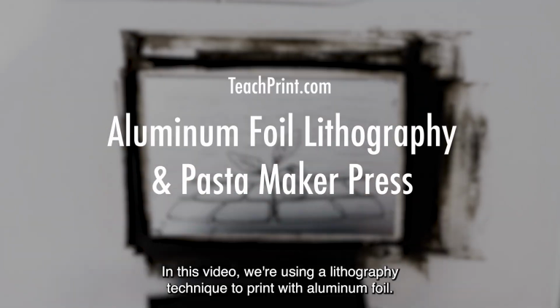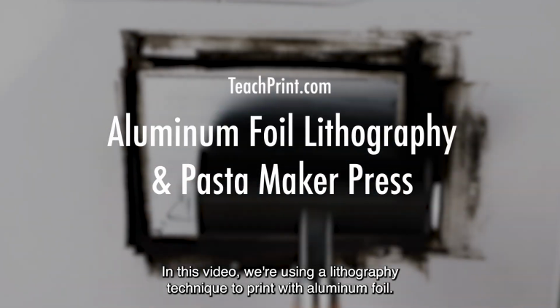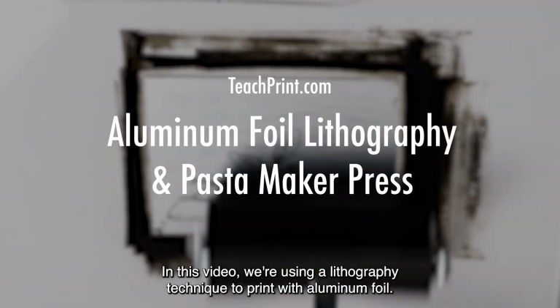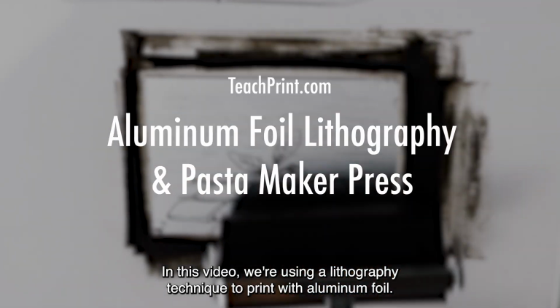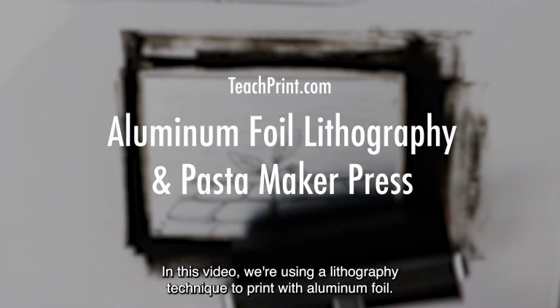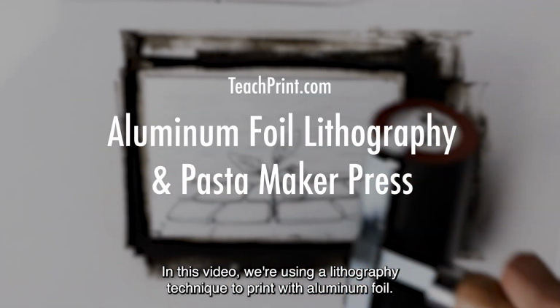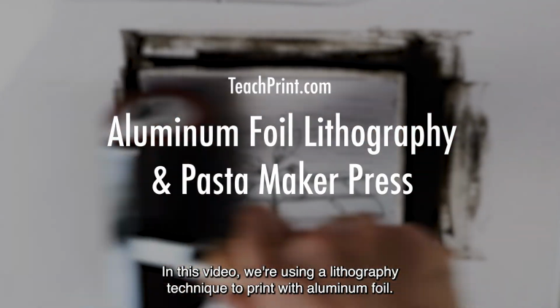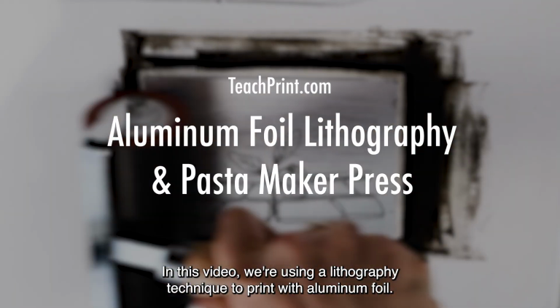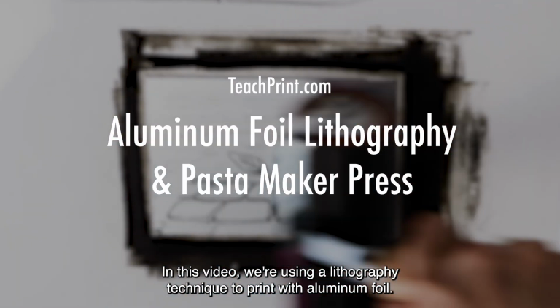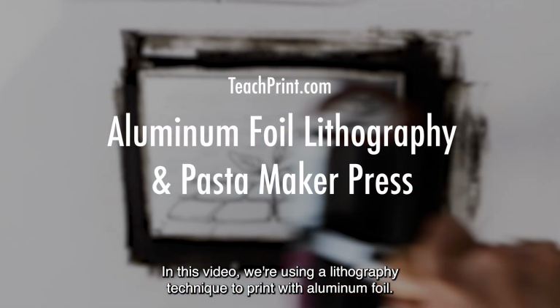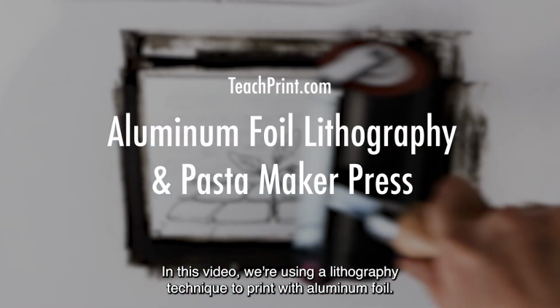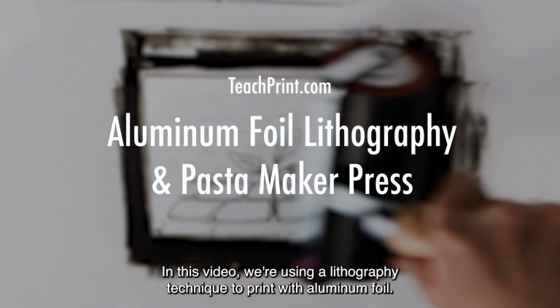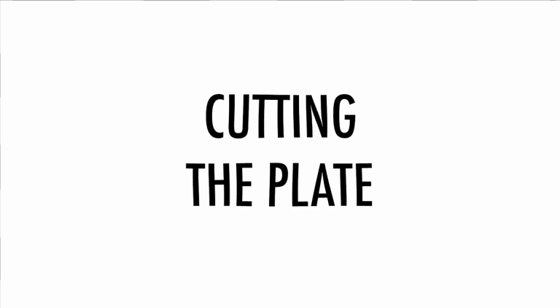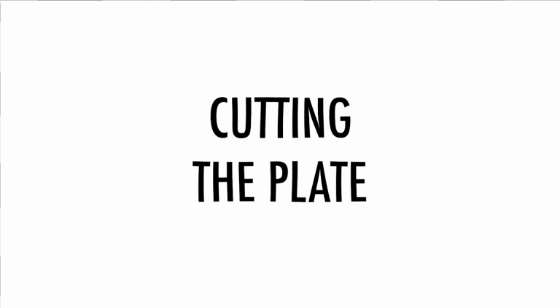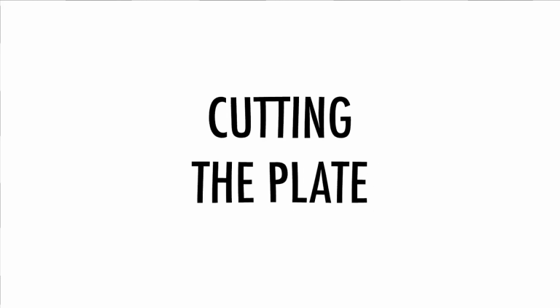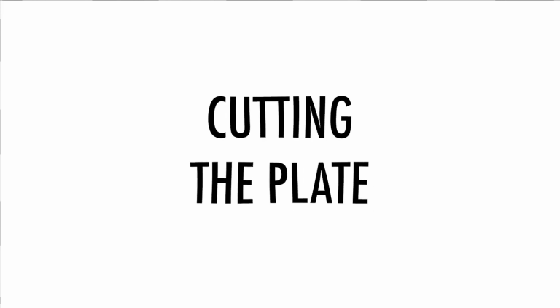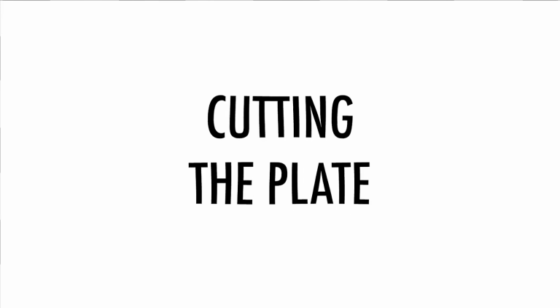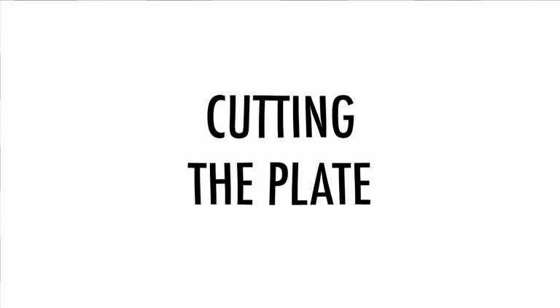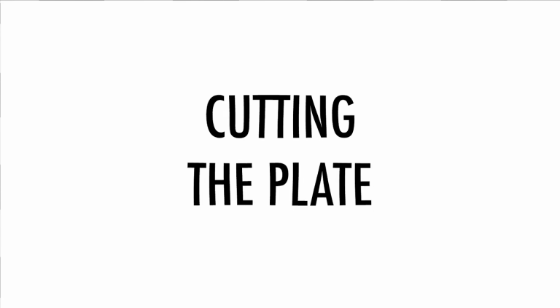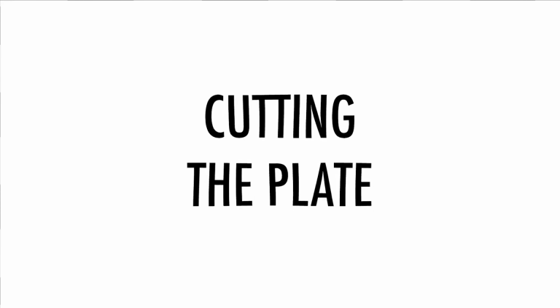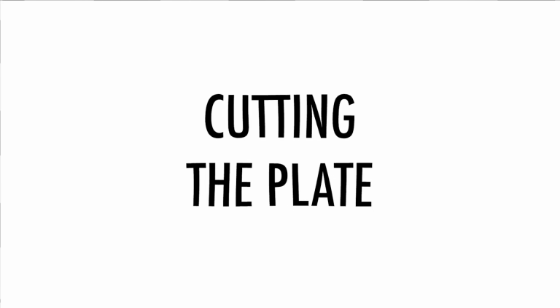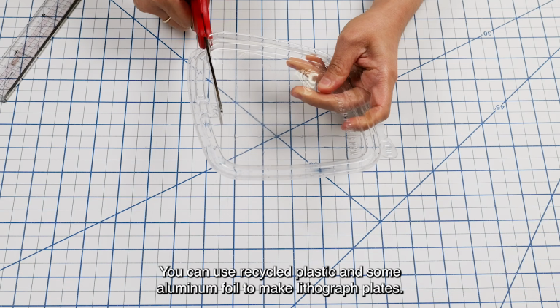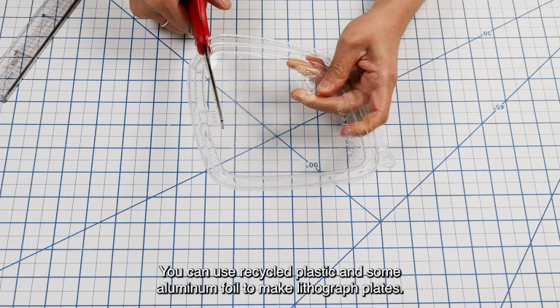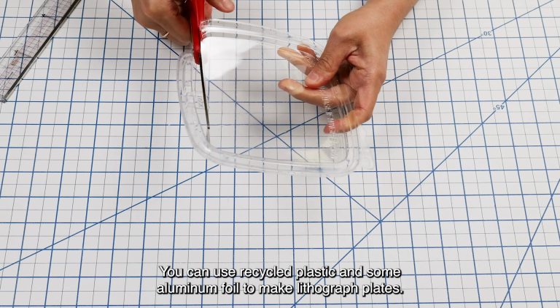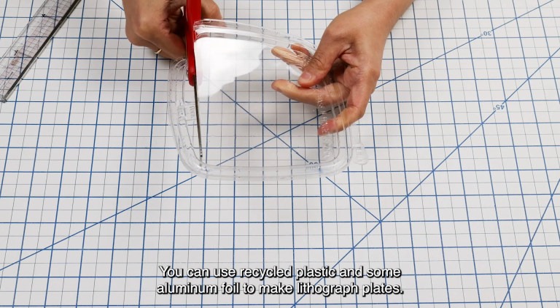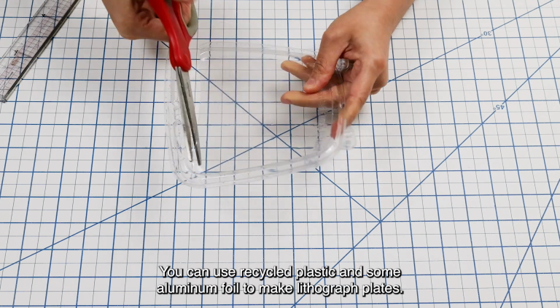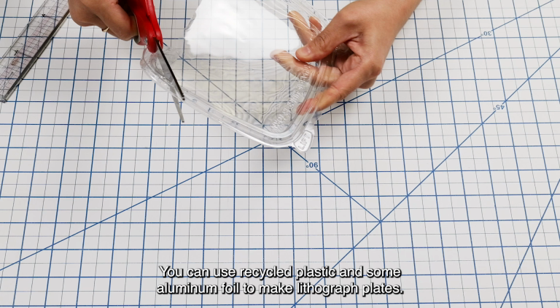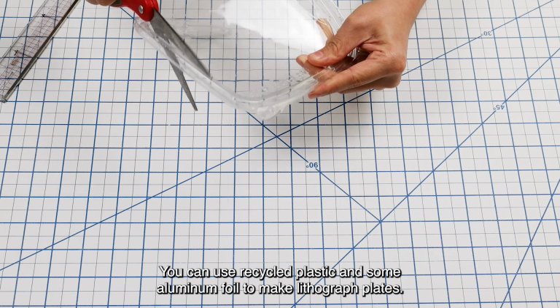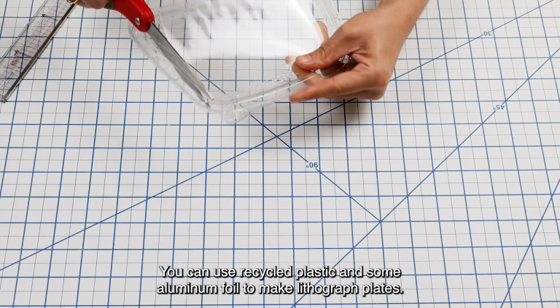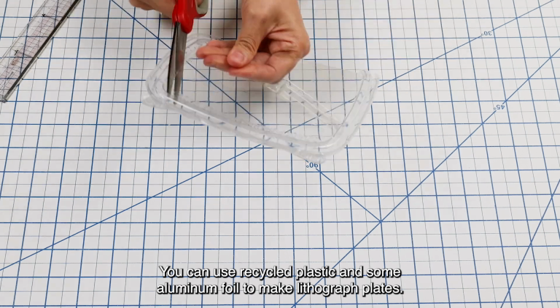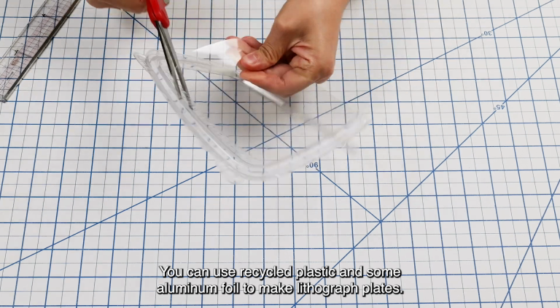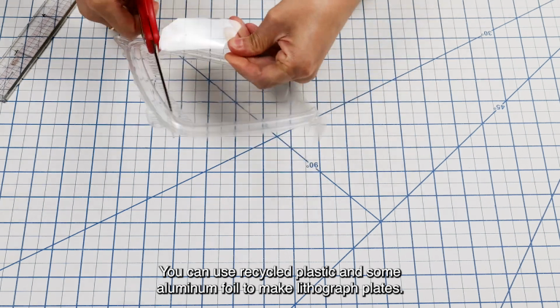In this video, we're using a lithography technique to print with aluminum foil. You can use recycled plastic and some aluminum foil to make lithograph plates.